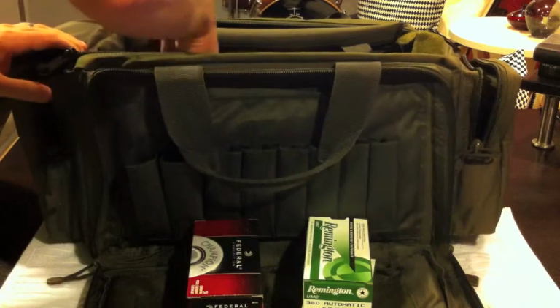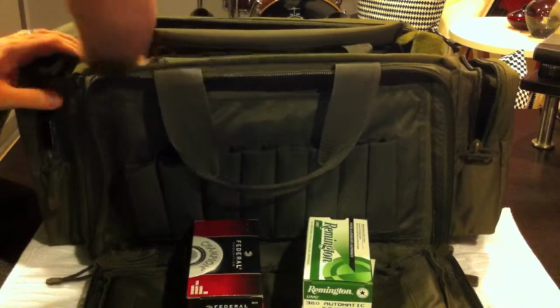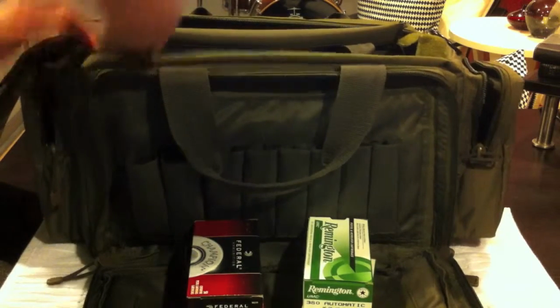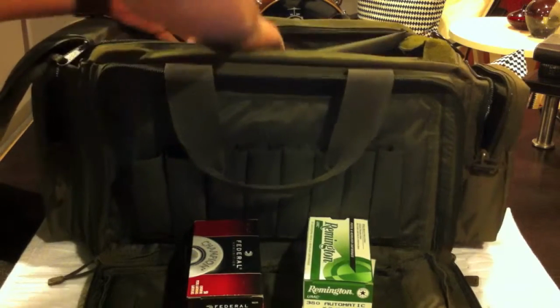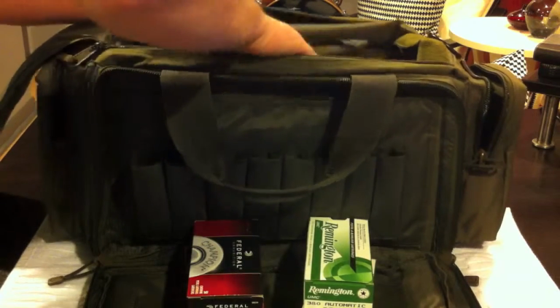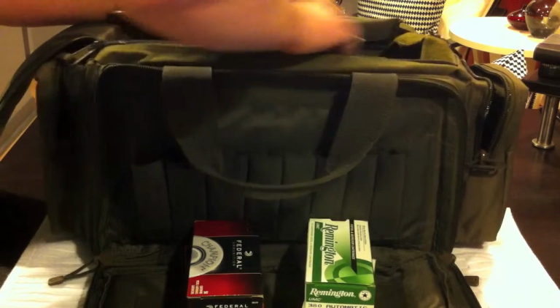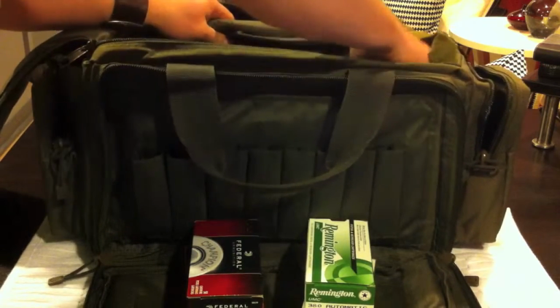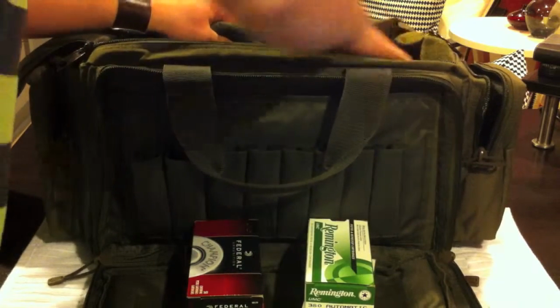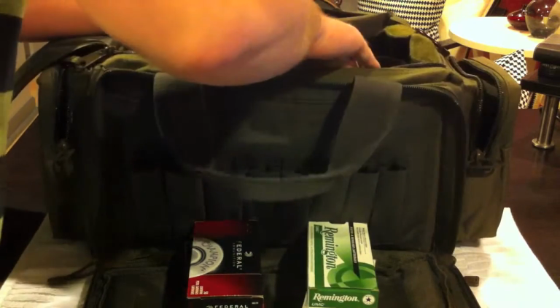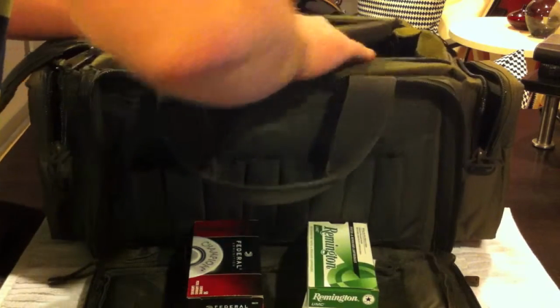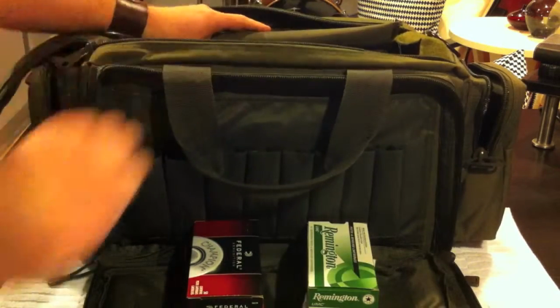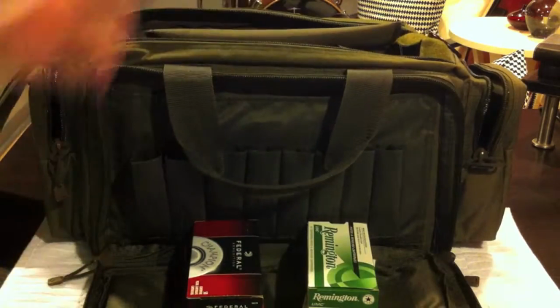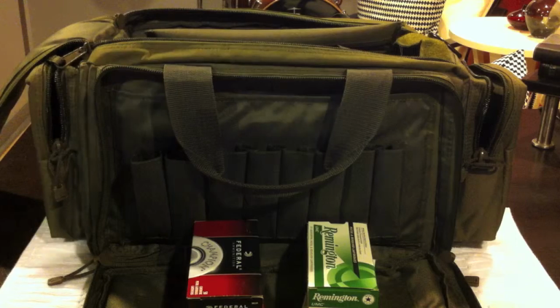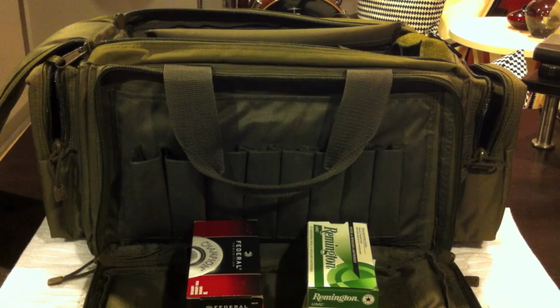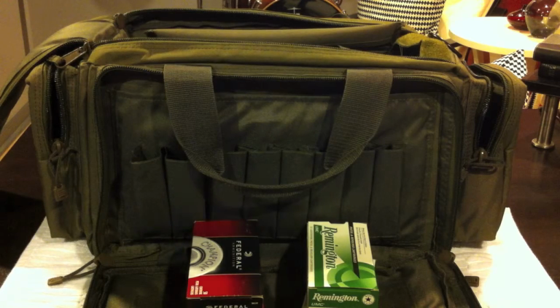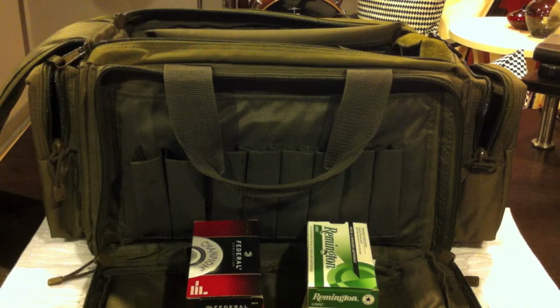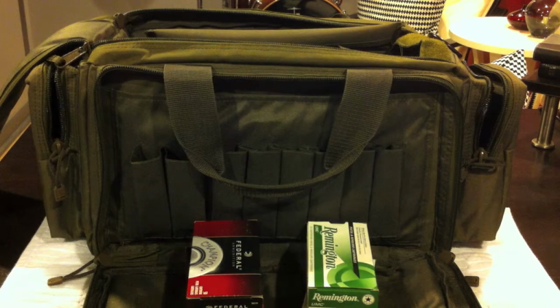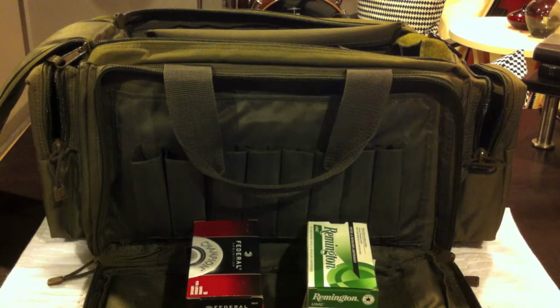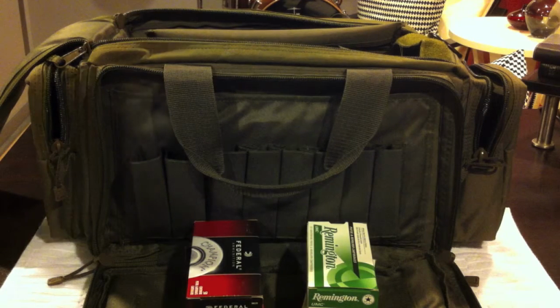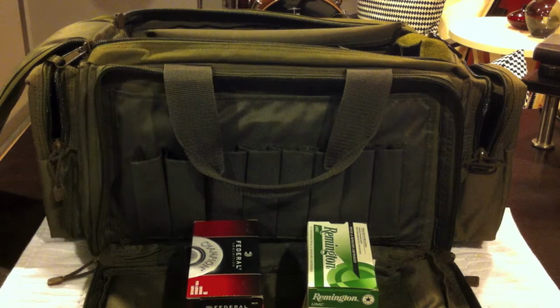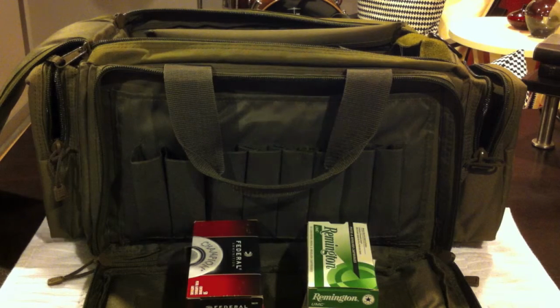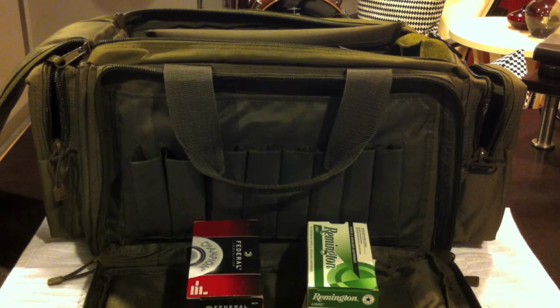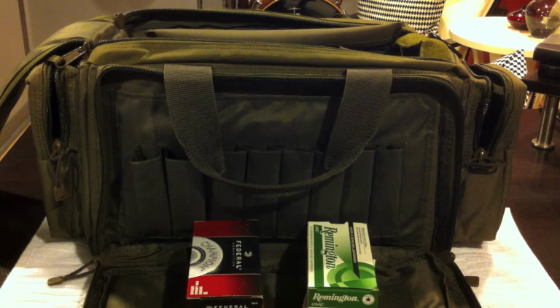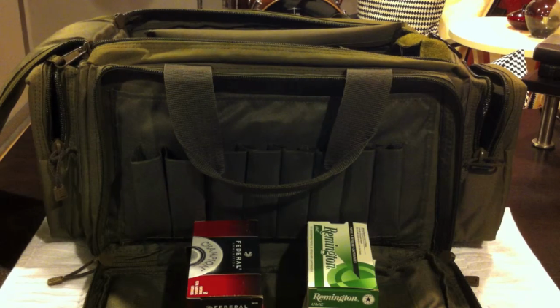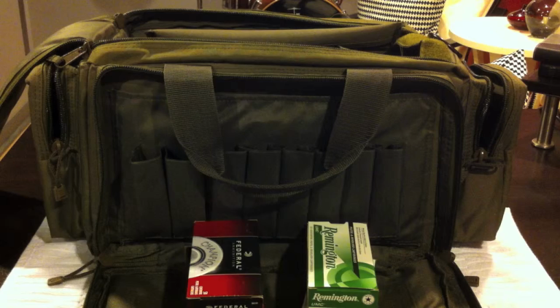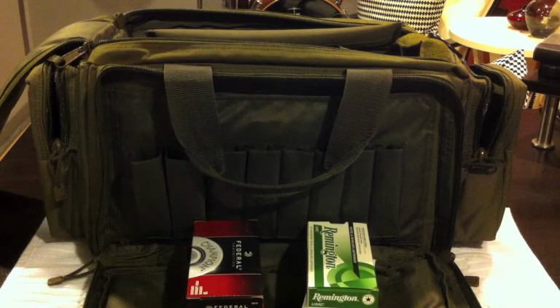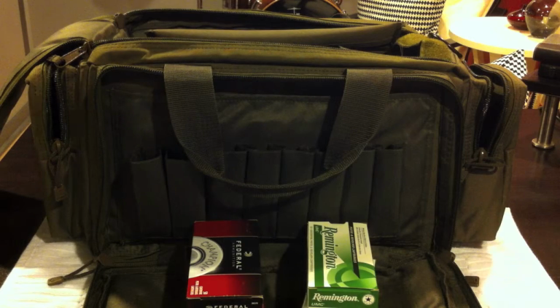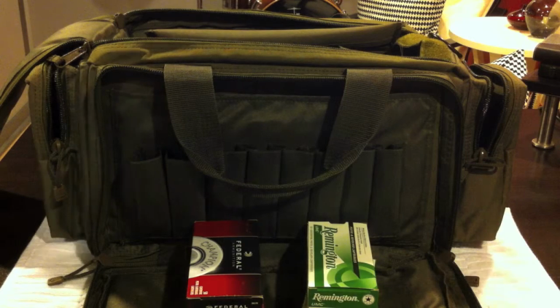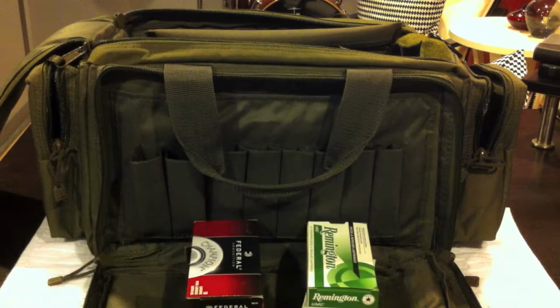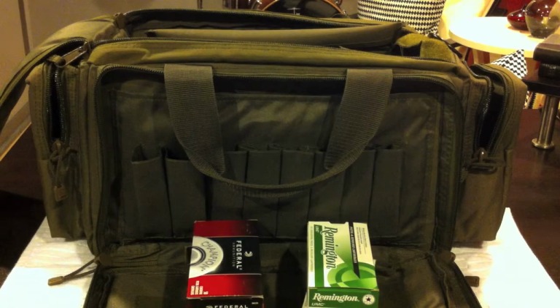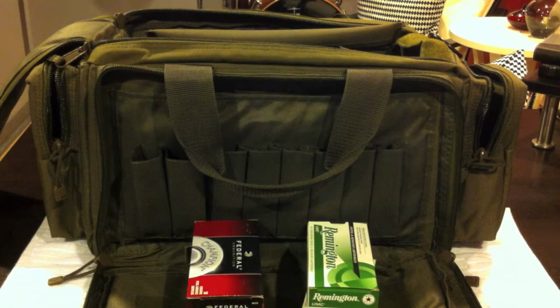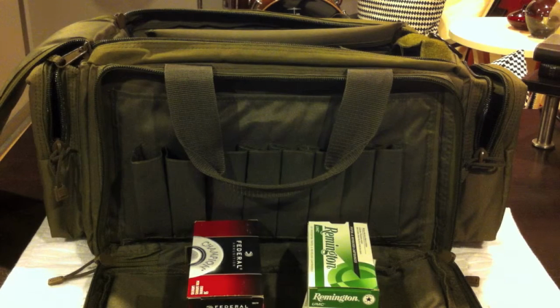I think that's it. Nothing too crazy. But like I said, I just go to the indoor range so I don't need a whole lot. That's what's in my range bag.